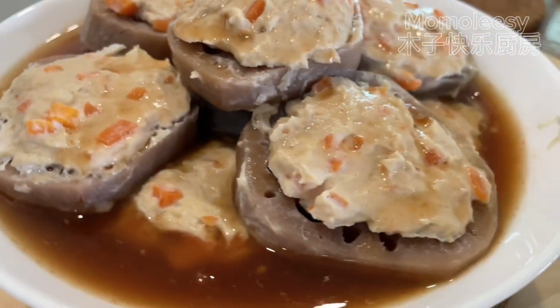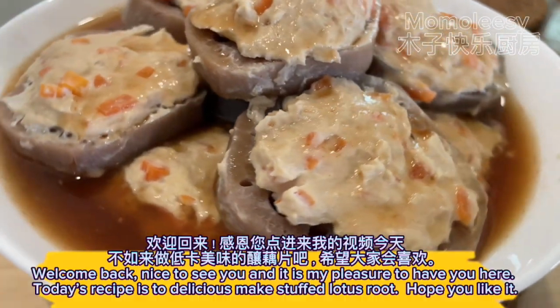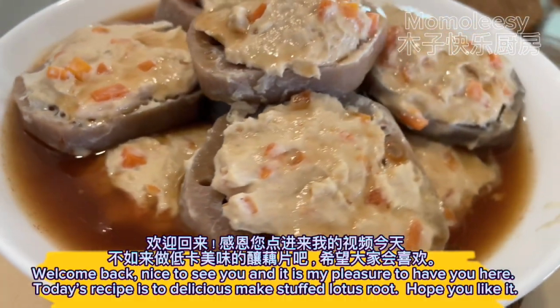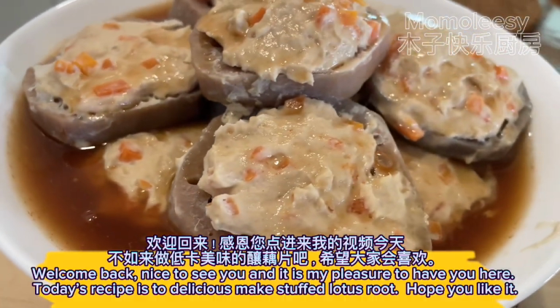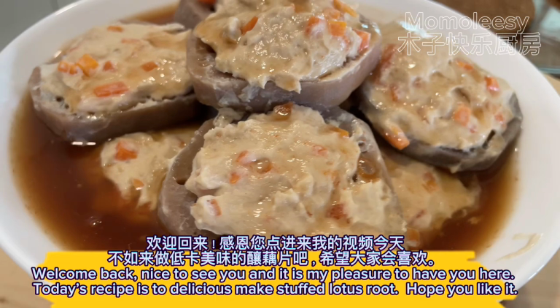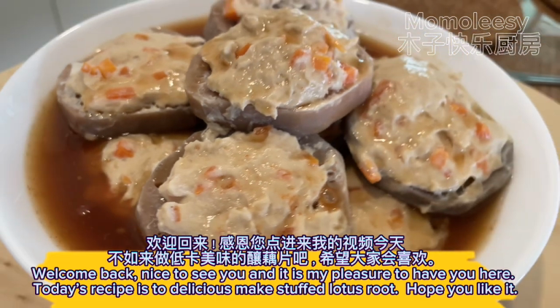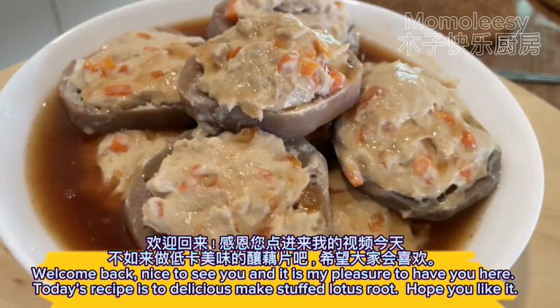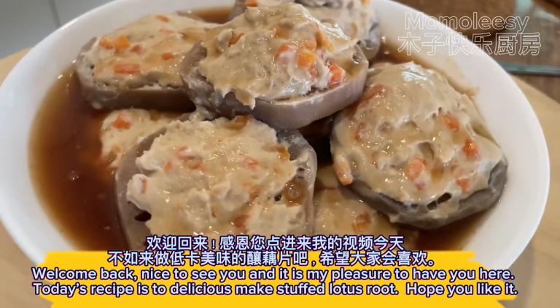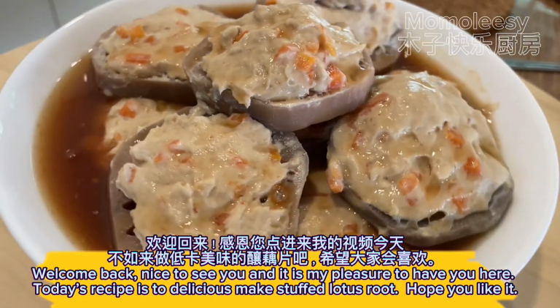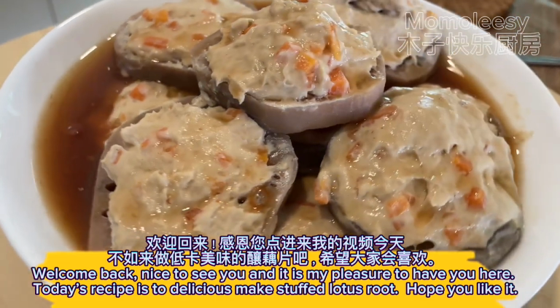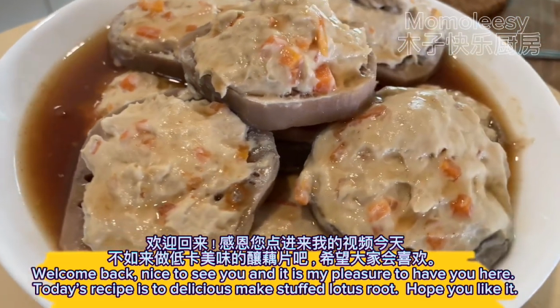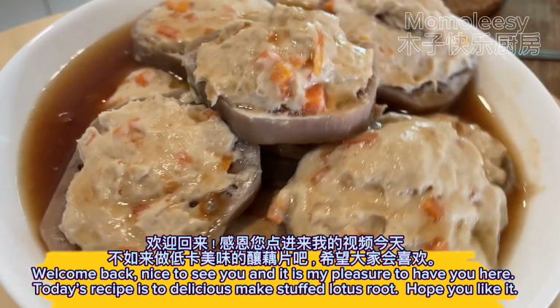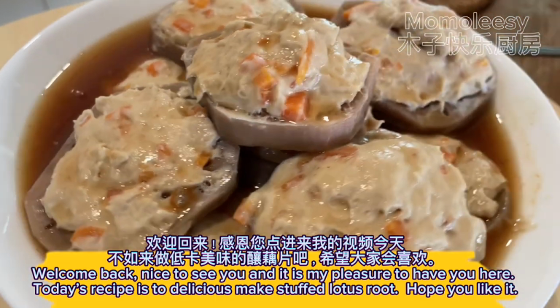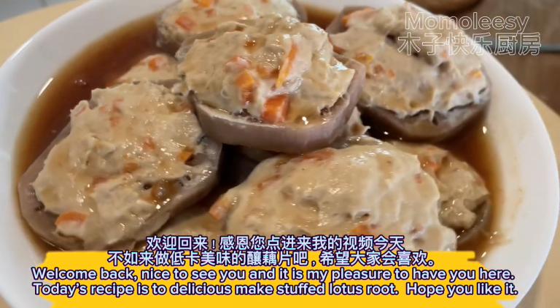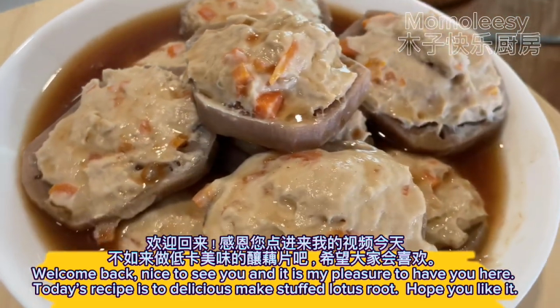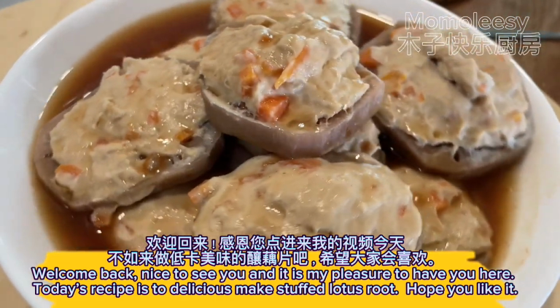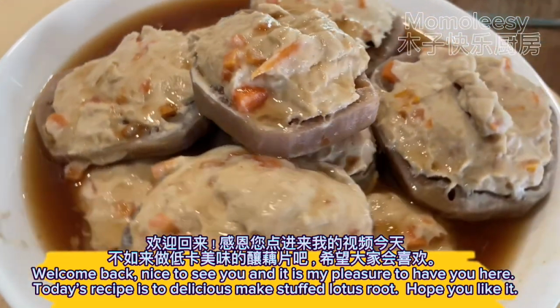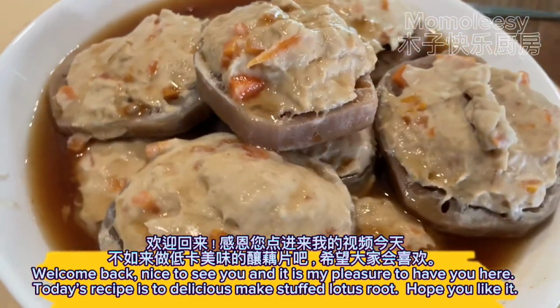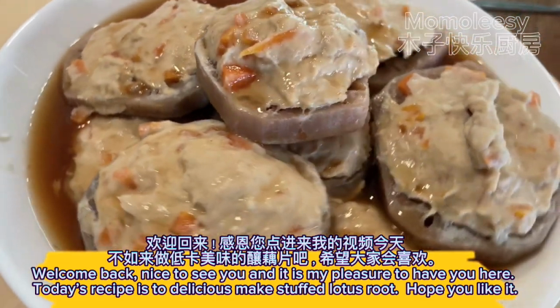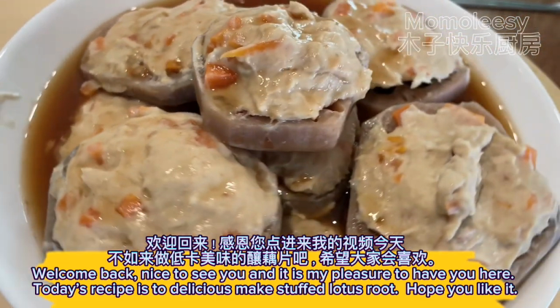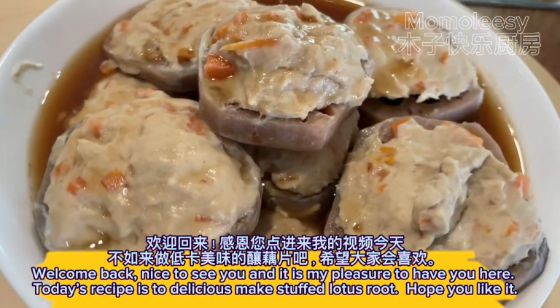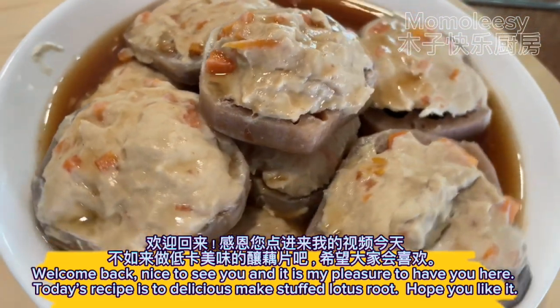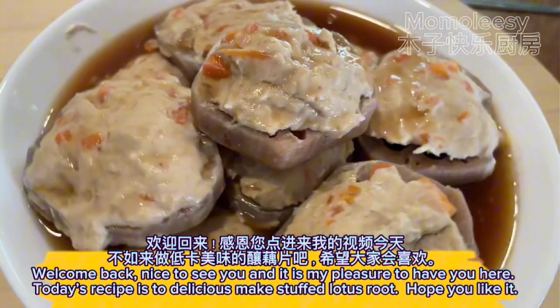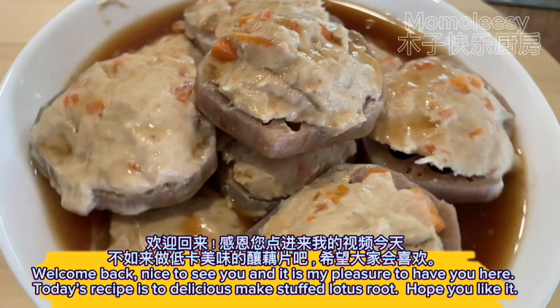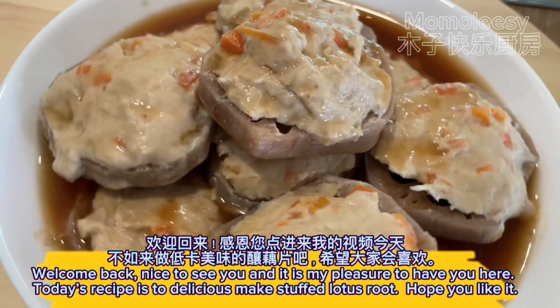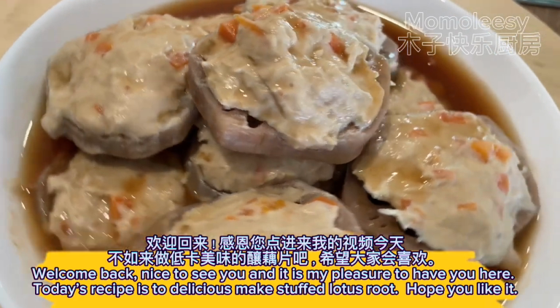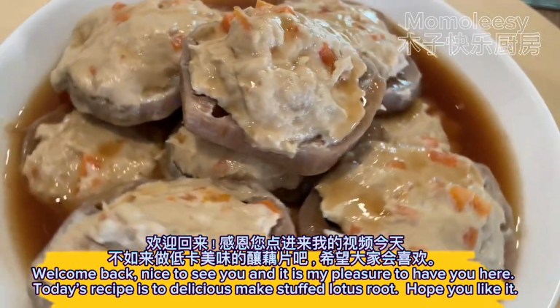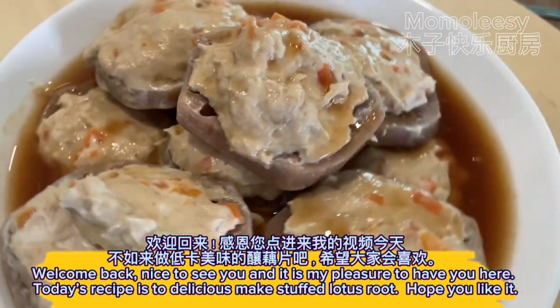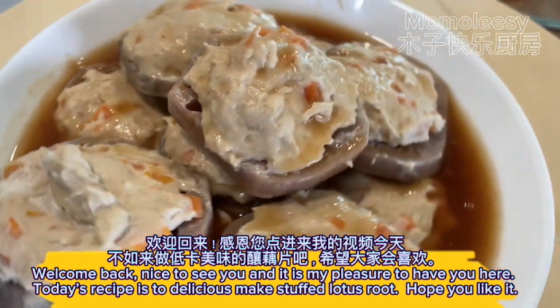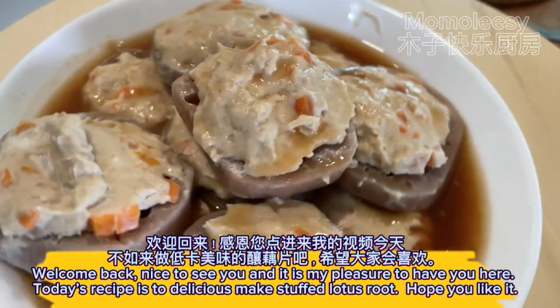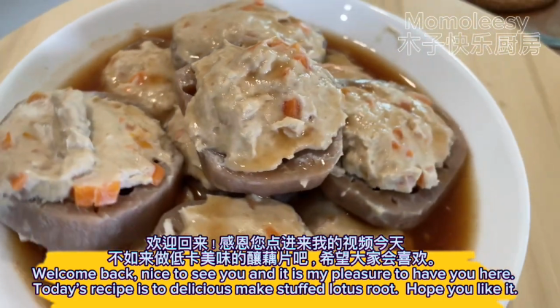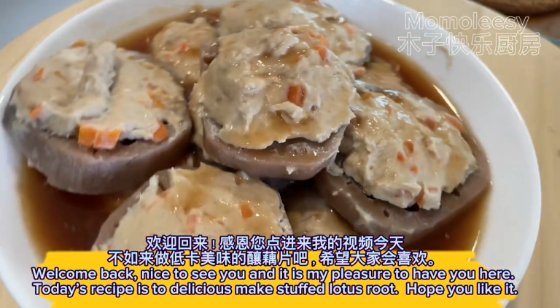Welcome back. Nice to see you and it is my pleasure to have you here. Today's recipe is to make delicious stuffed lotus root. Hope you like it.